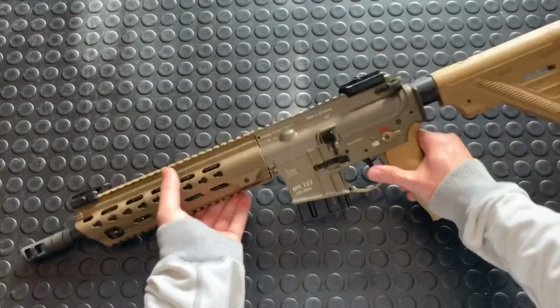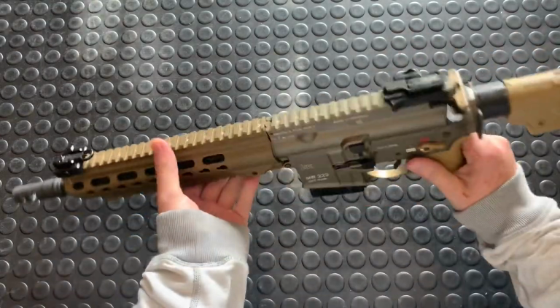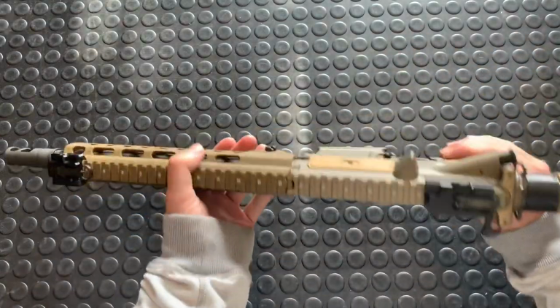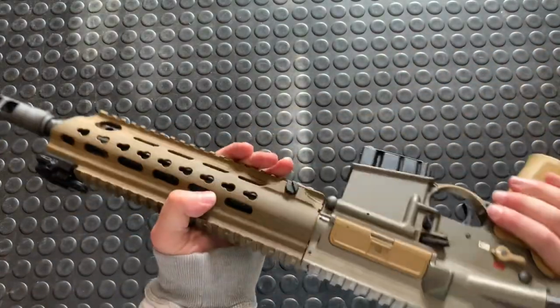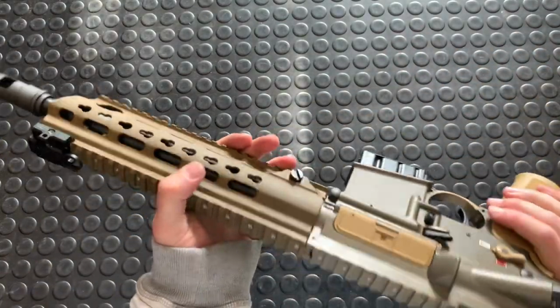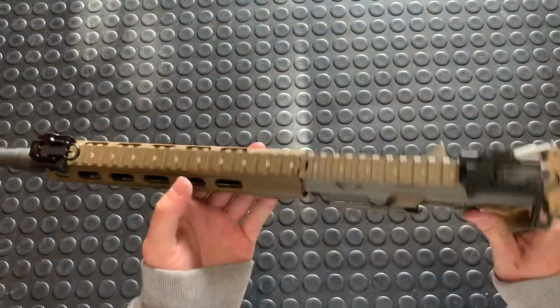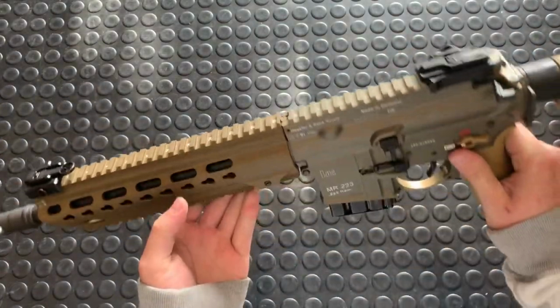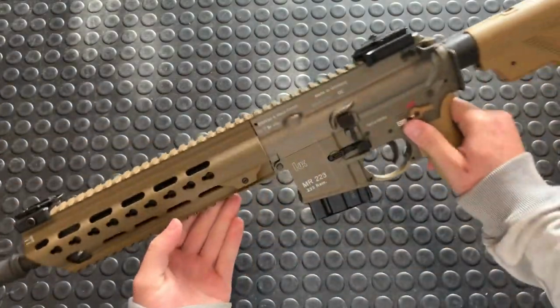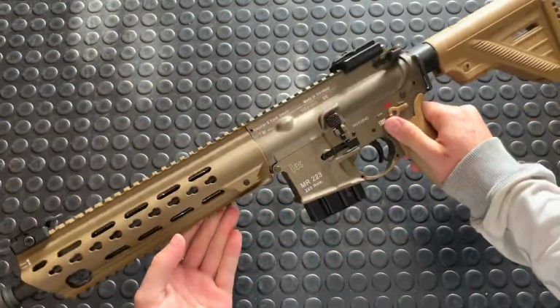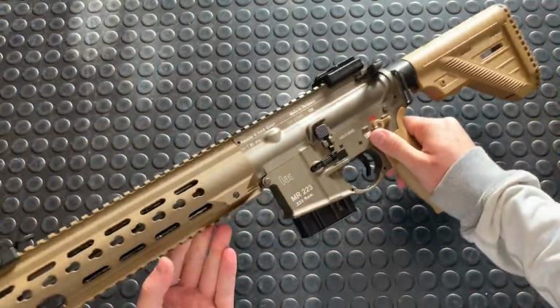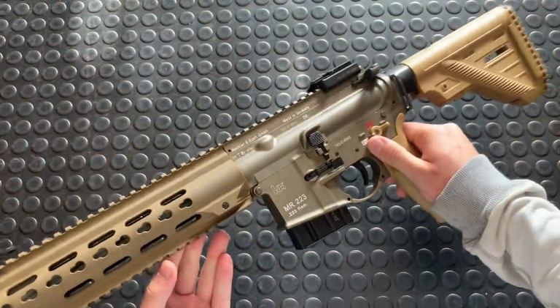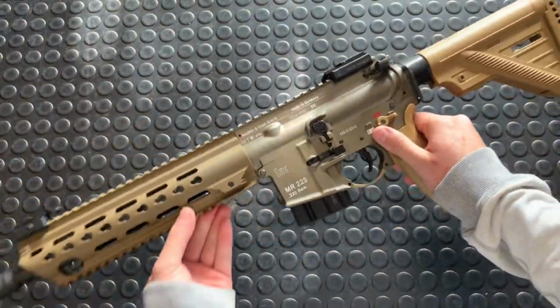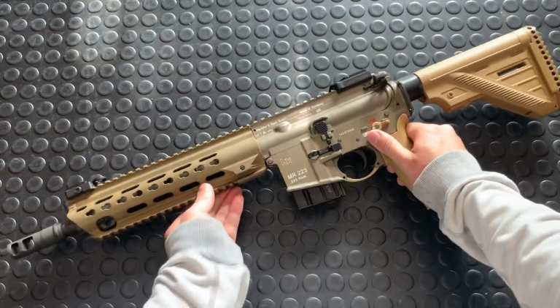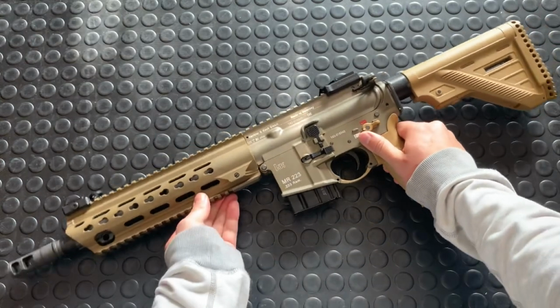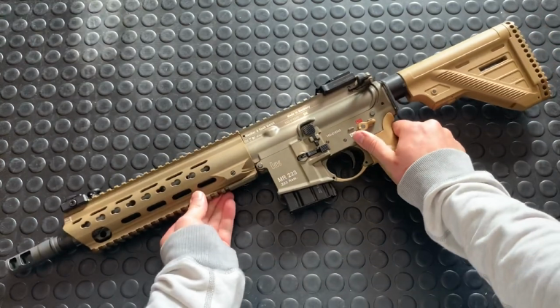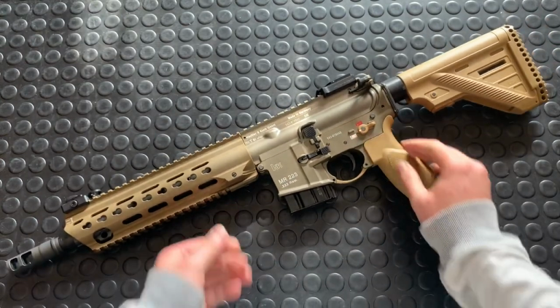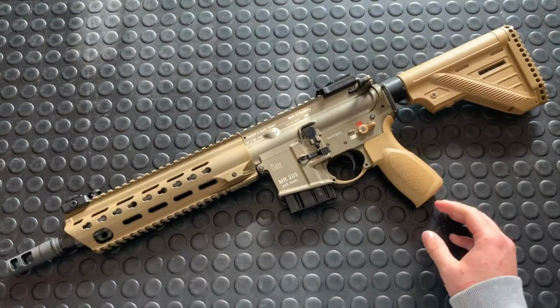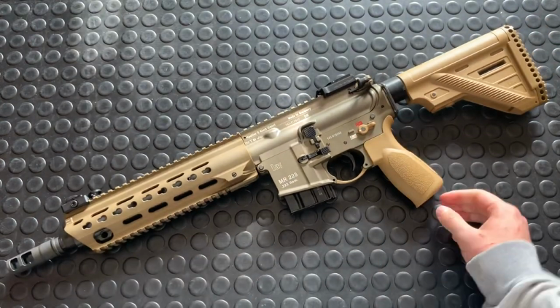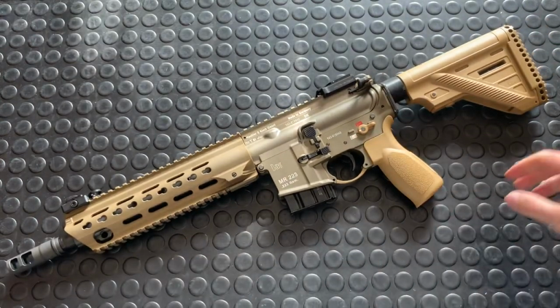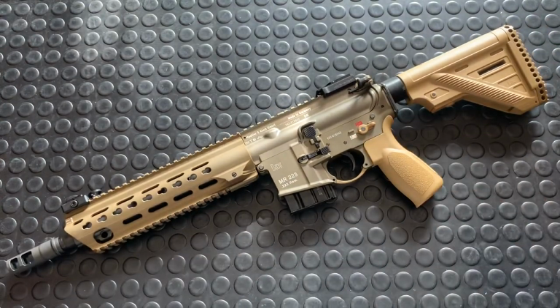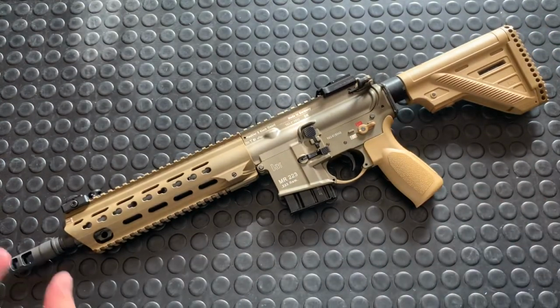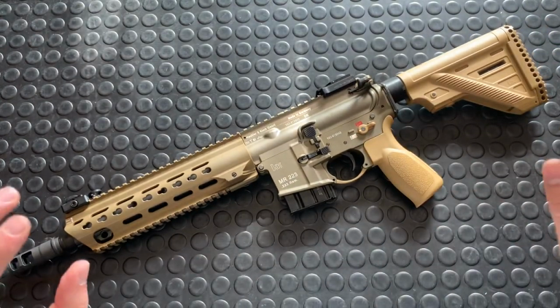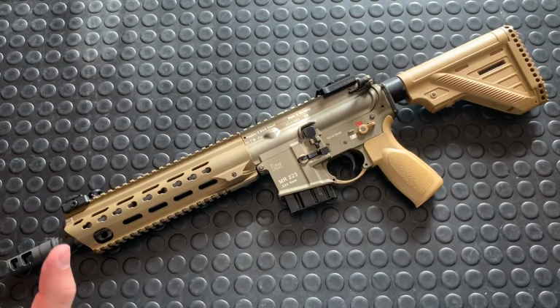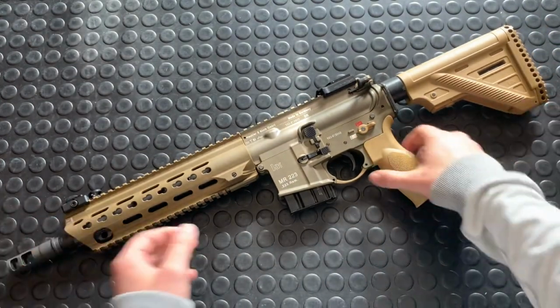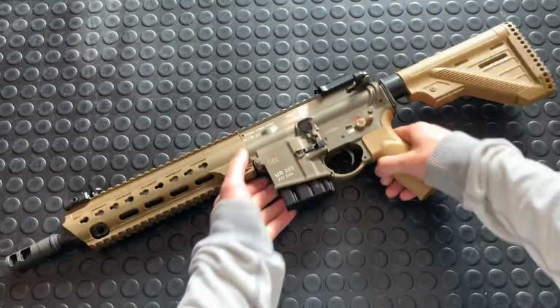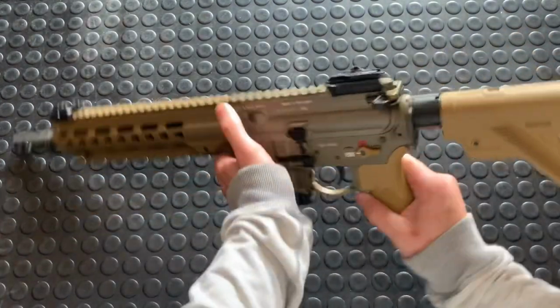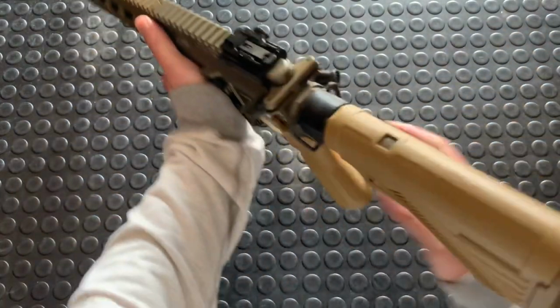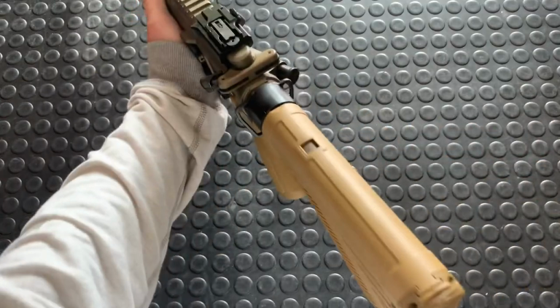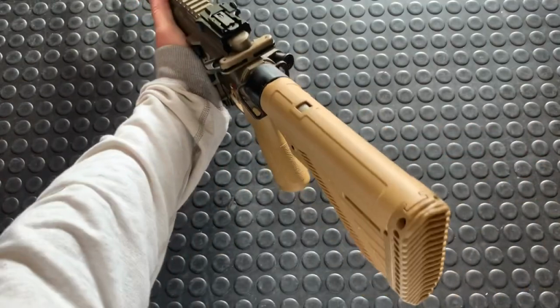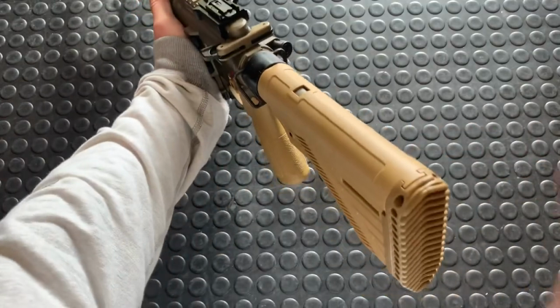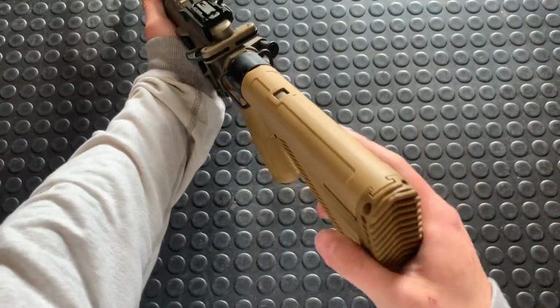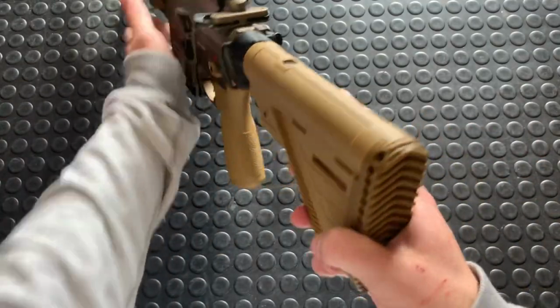Also, RAL 8000, guys. This is like the German FDE. Looks really cool. I really like it. We're going to talk about this back to front.